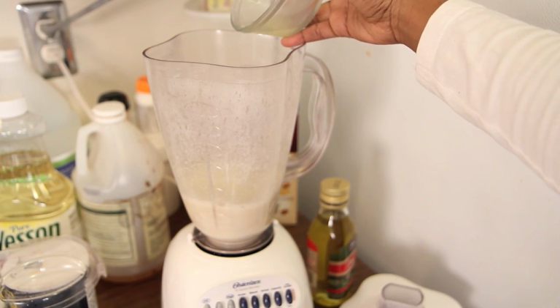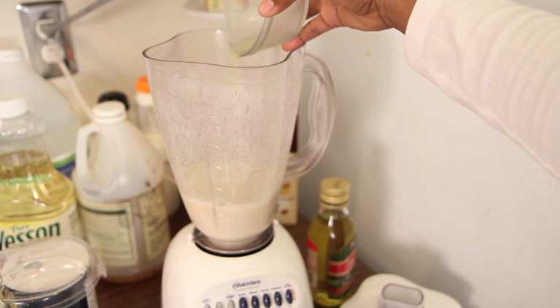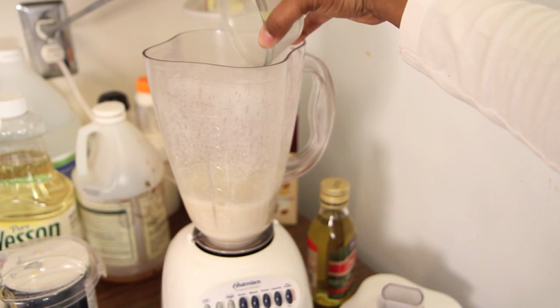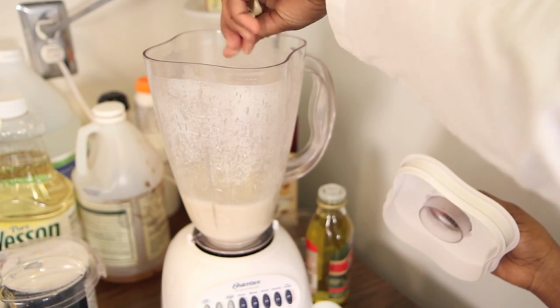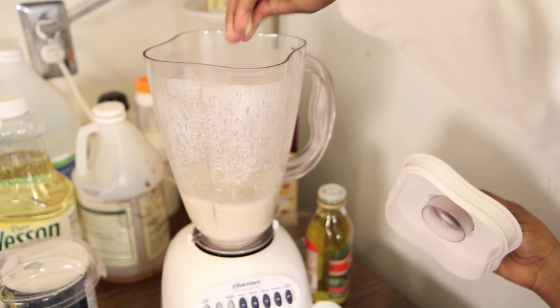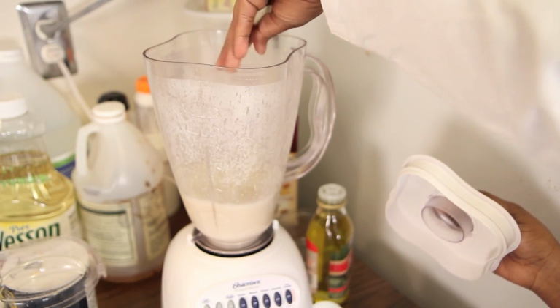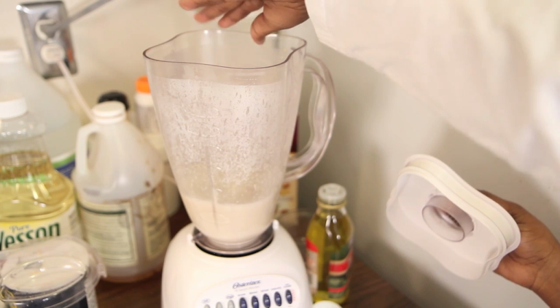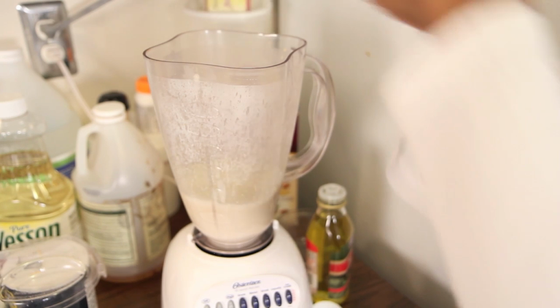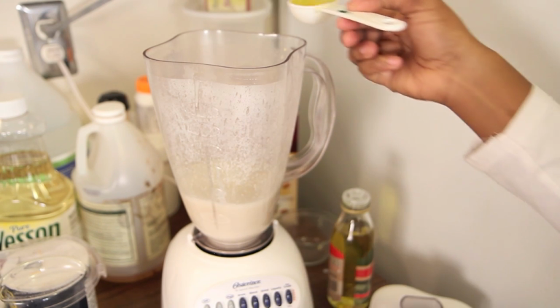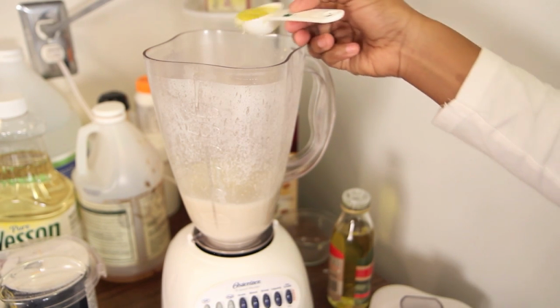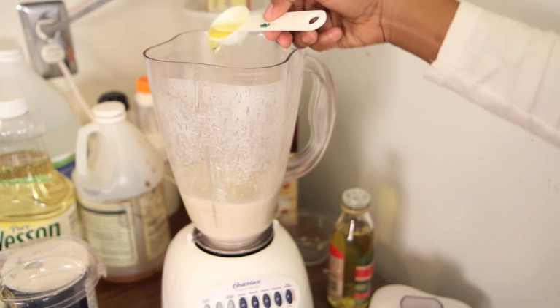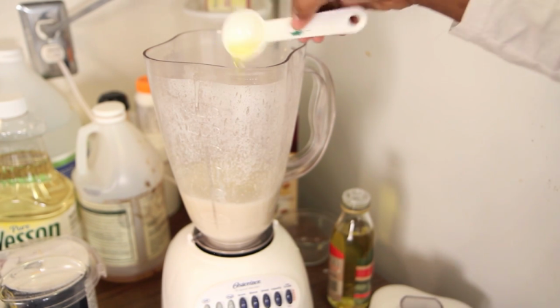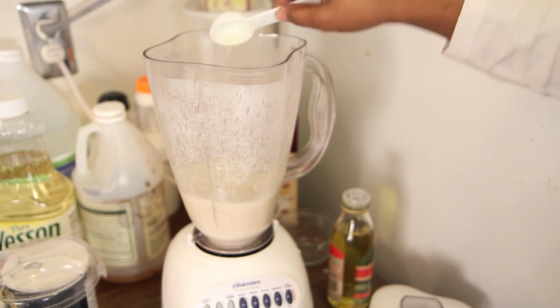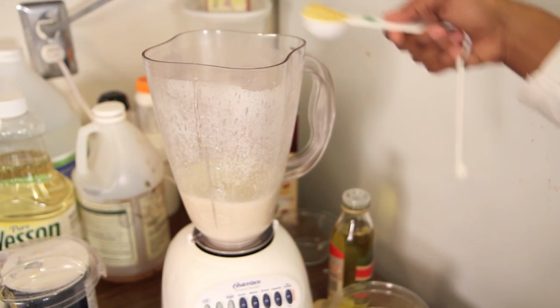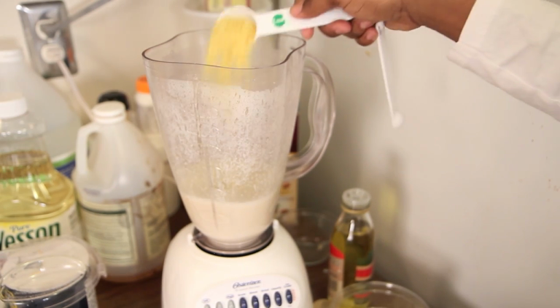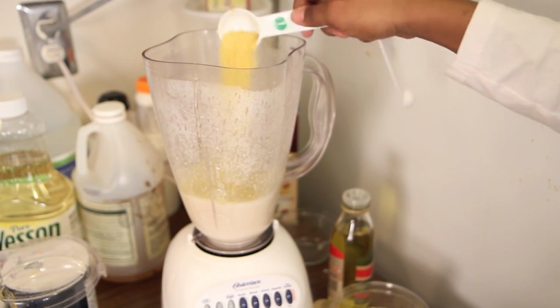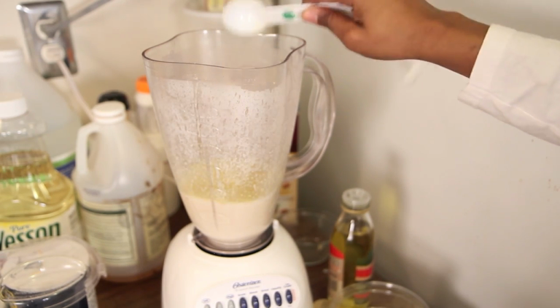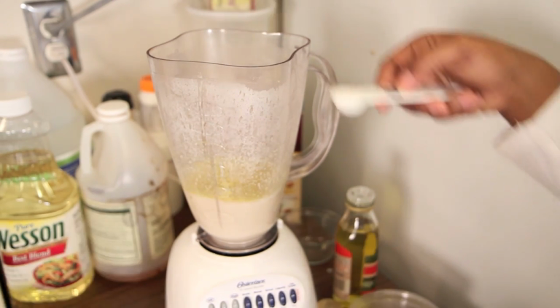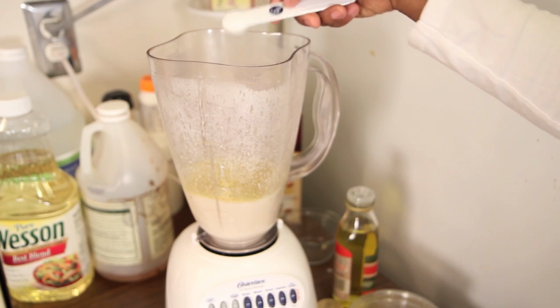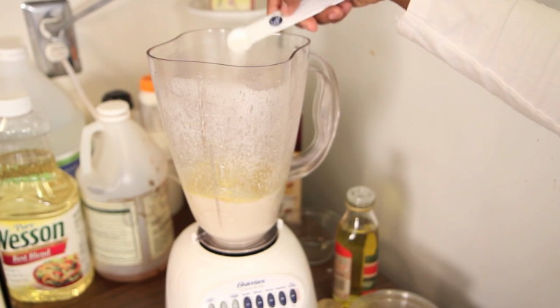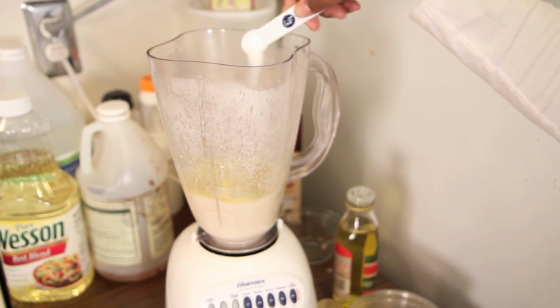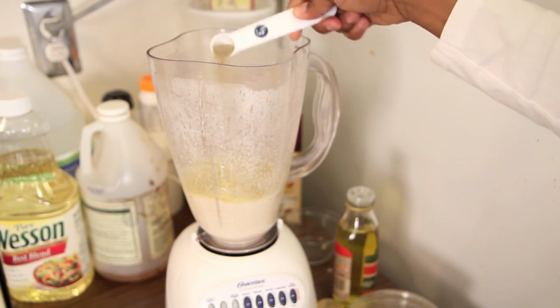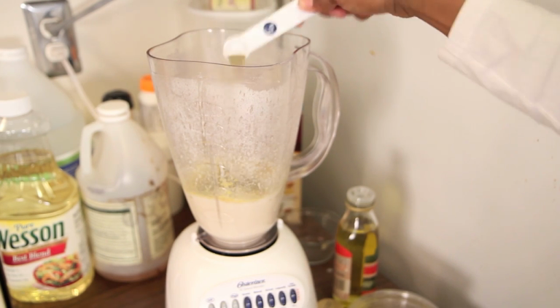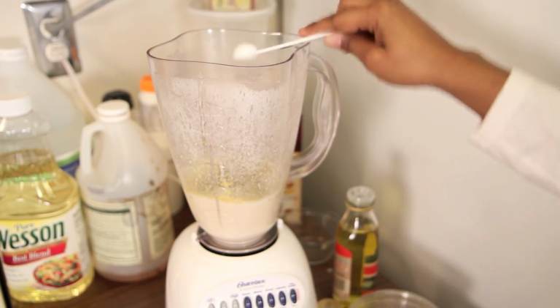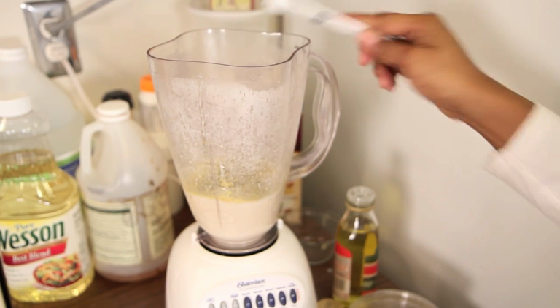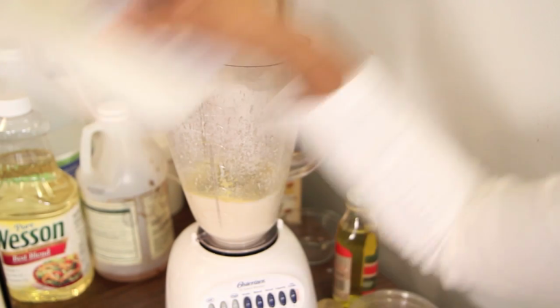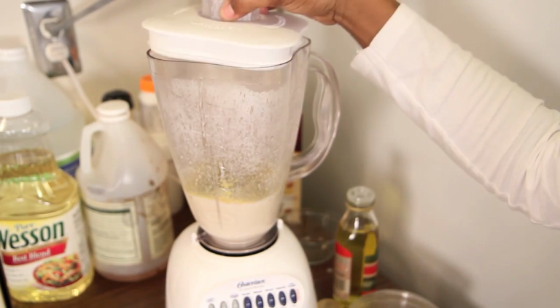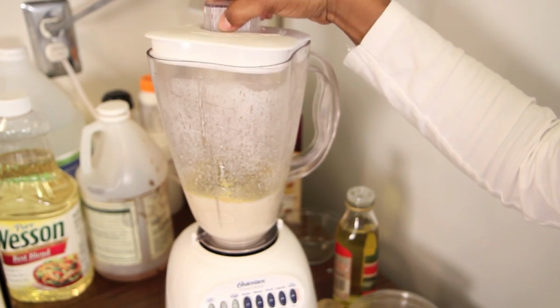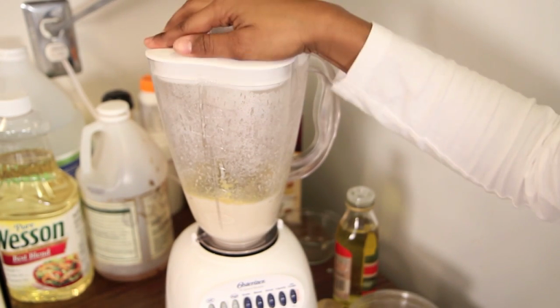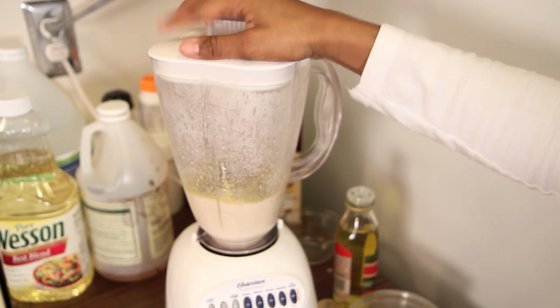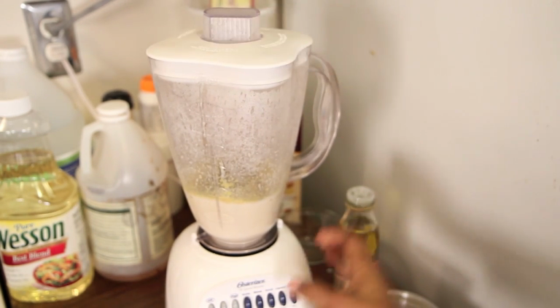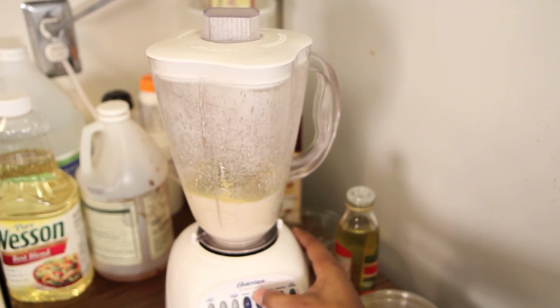Then we're going to add in our almond milk, lemon juice, garlic cloves, olive oil, nutritional yeast, salt, and pepper, and blend that until it is smooth and well combined.